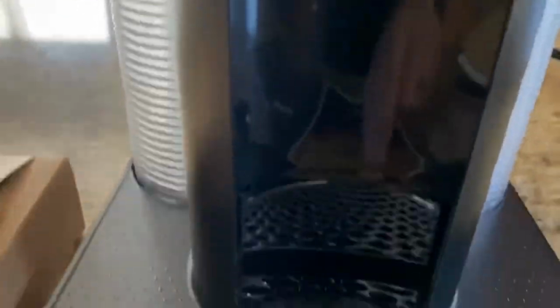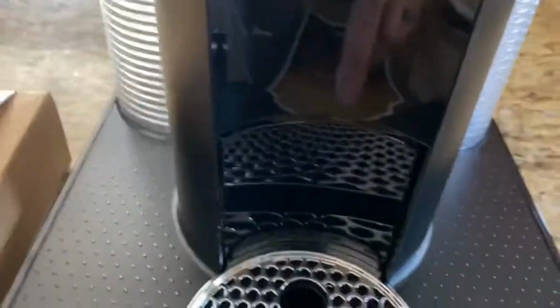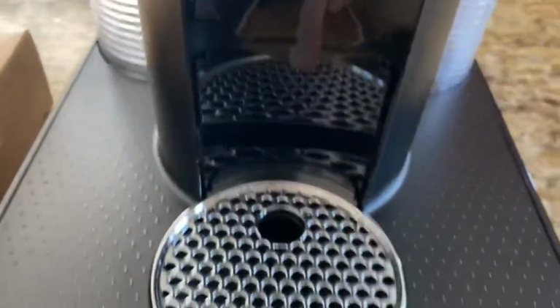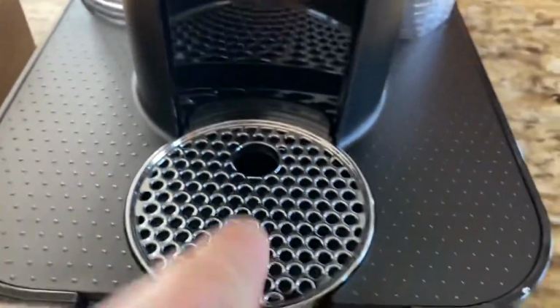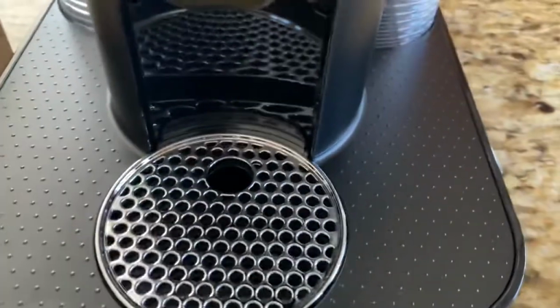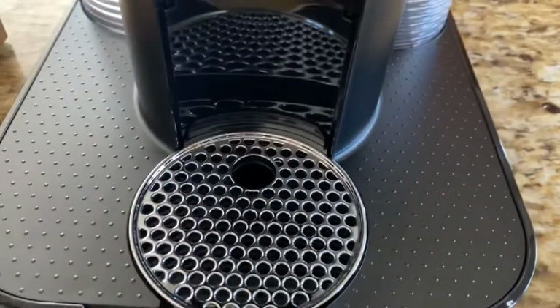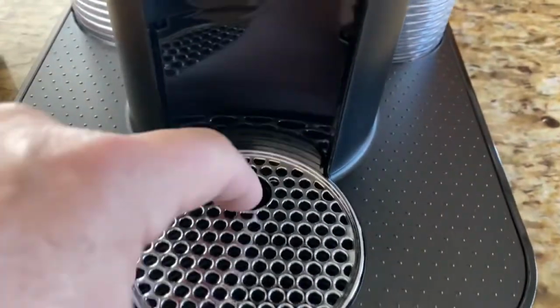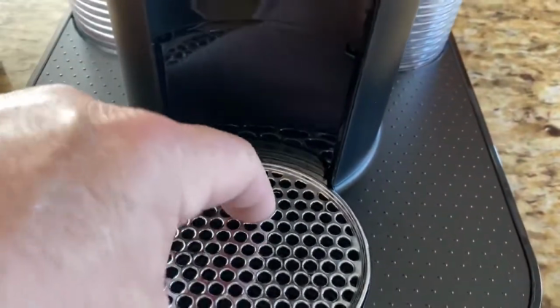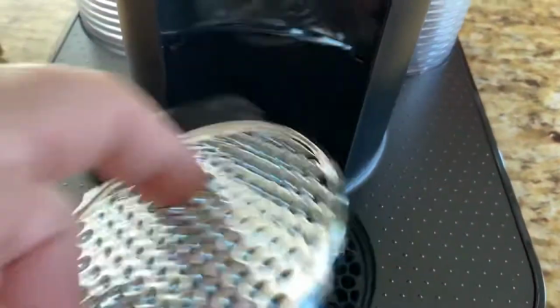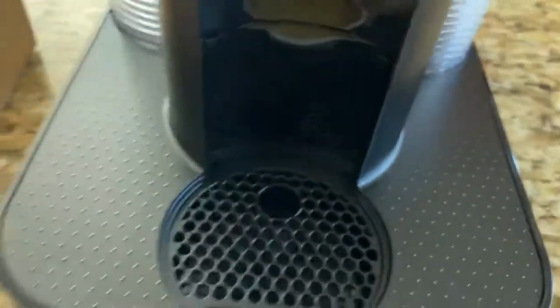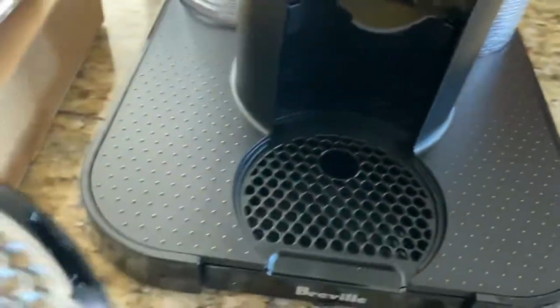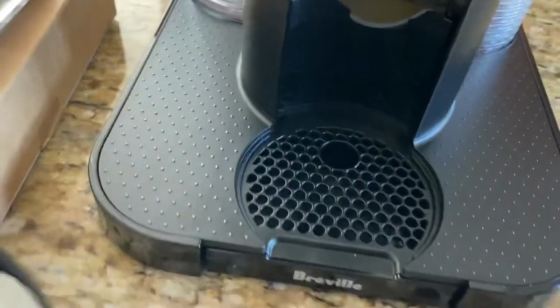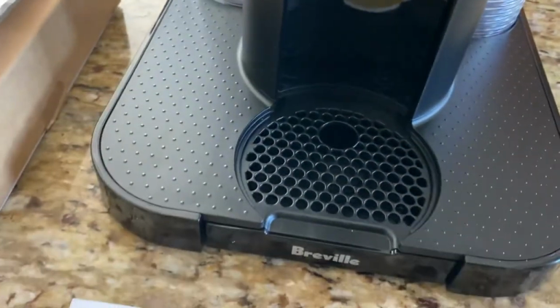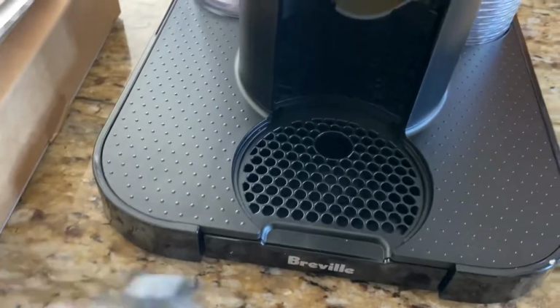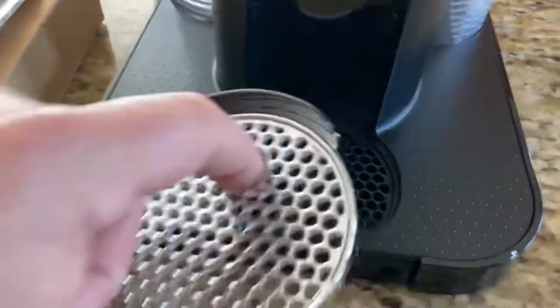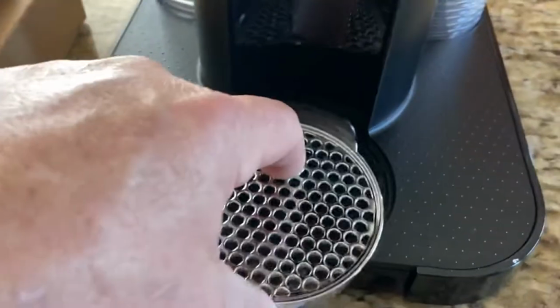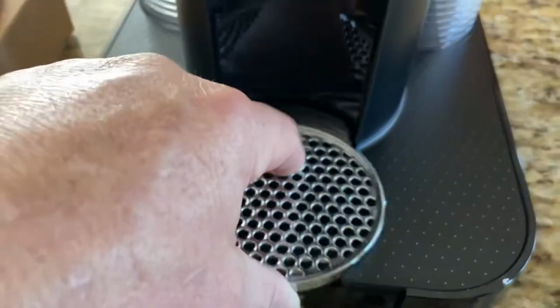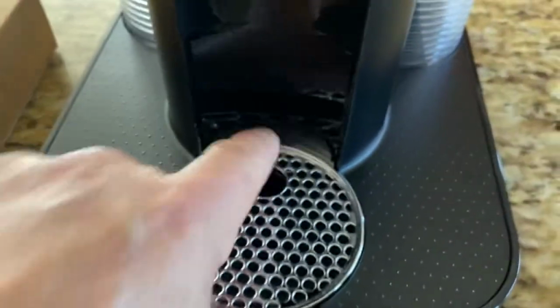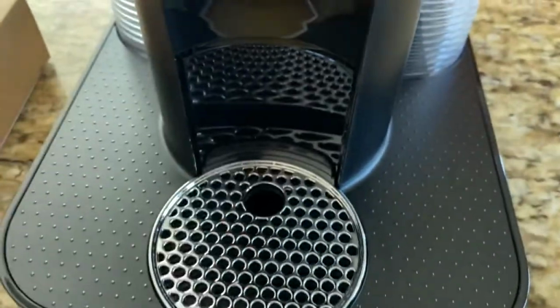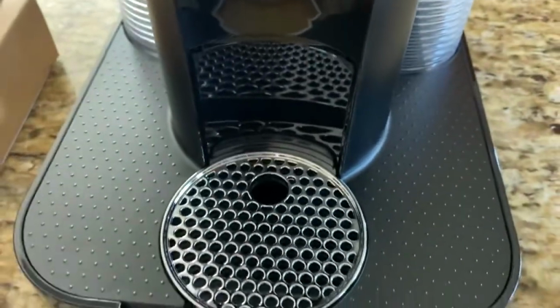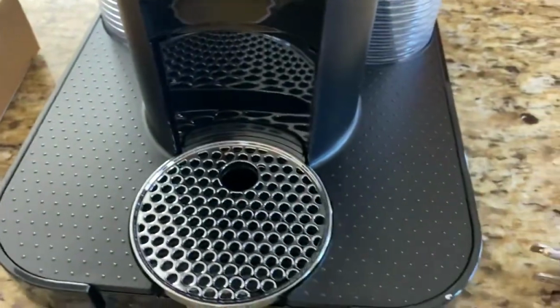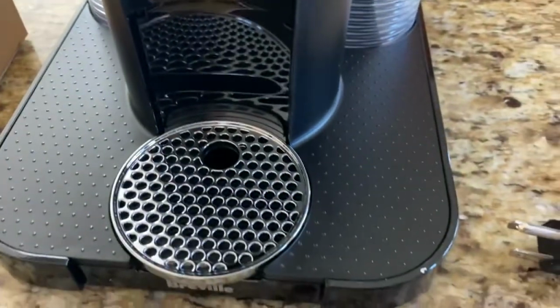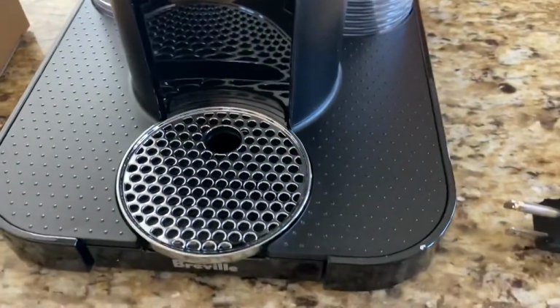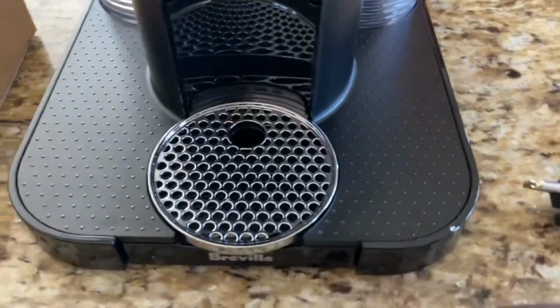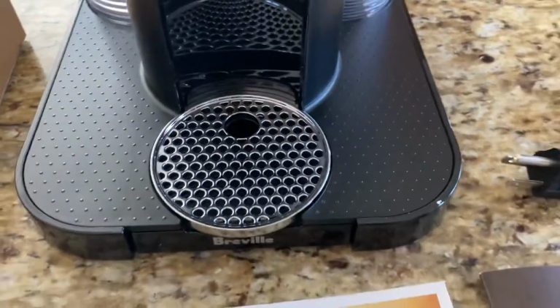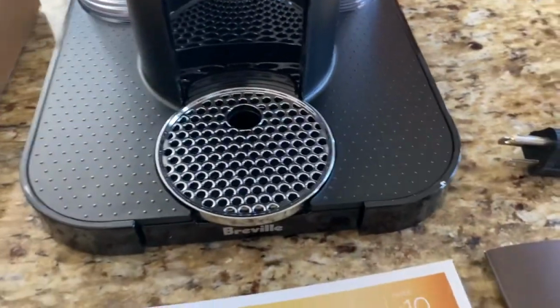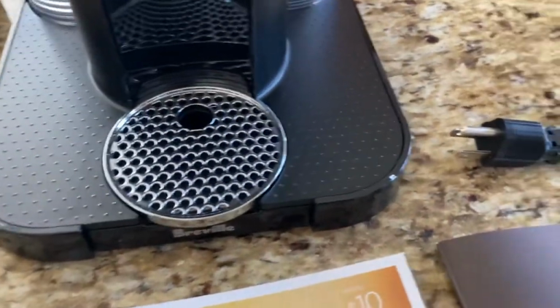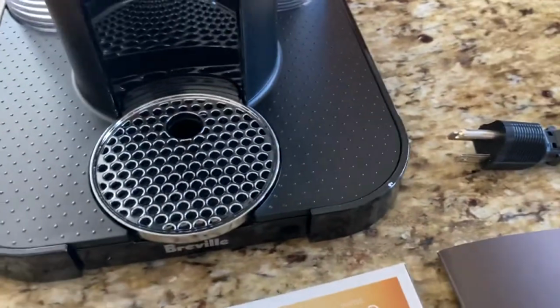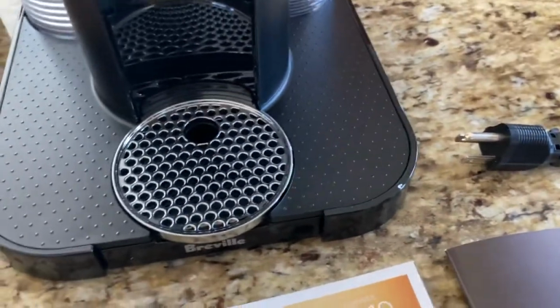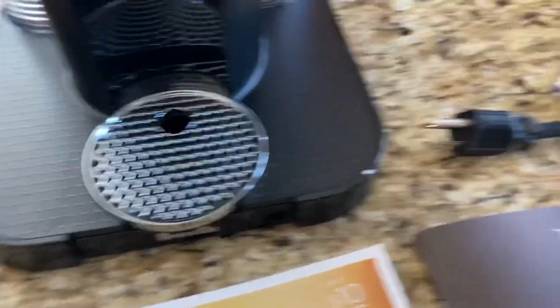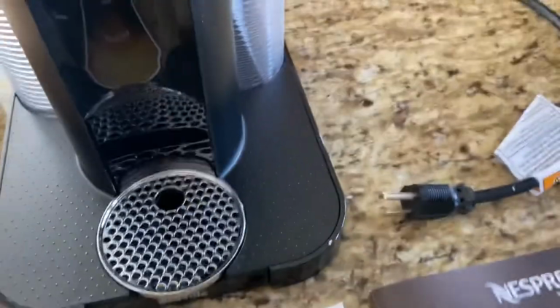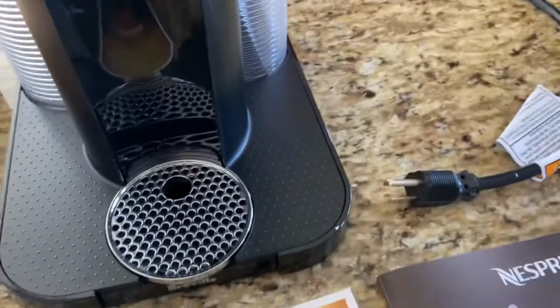There is a reservoir down here that you can remove and clean out if it overflows or drips. So when you open it, this is what you get.